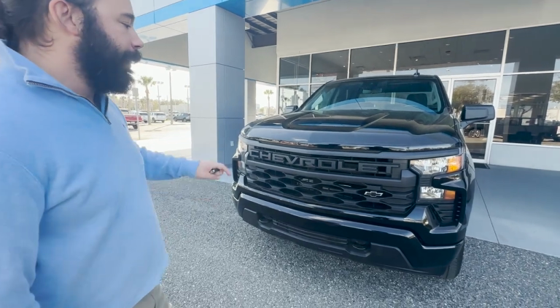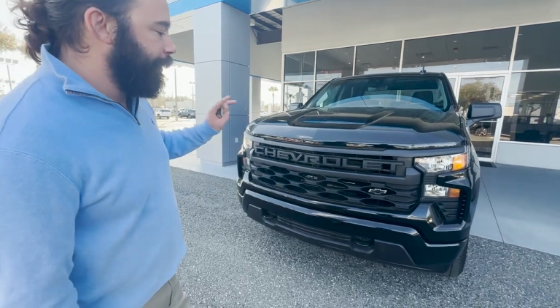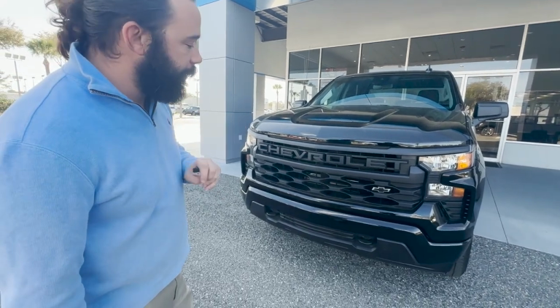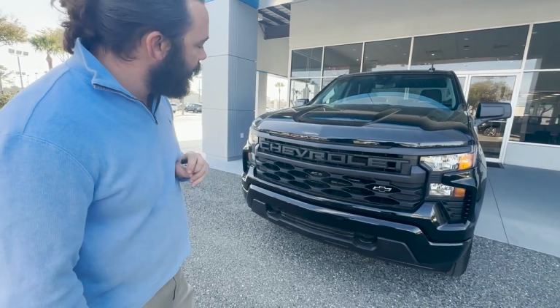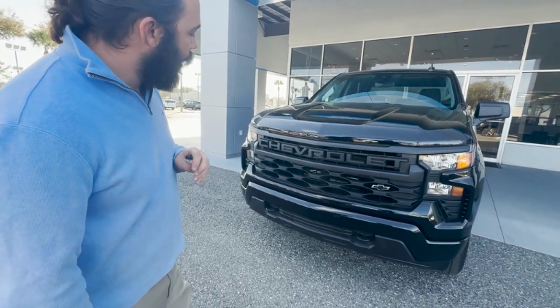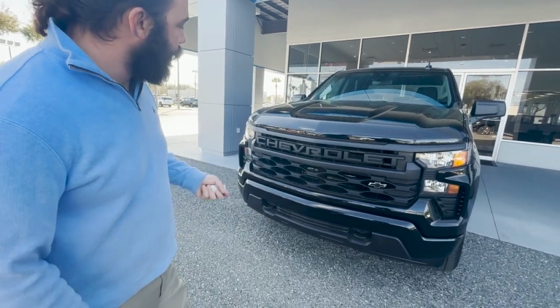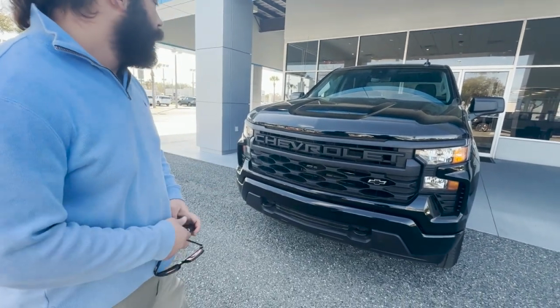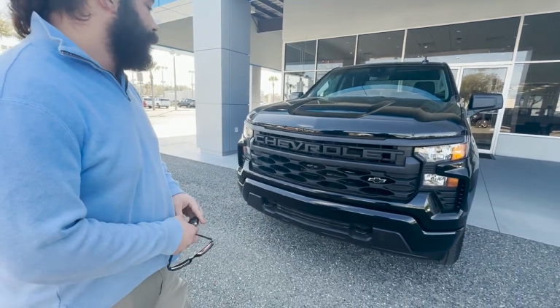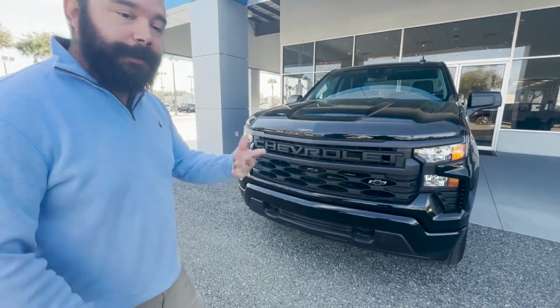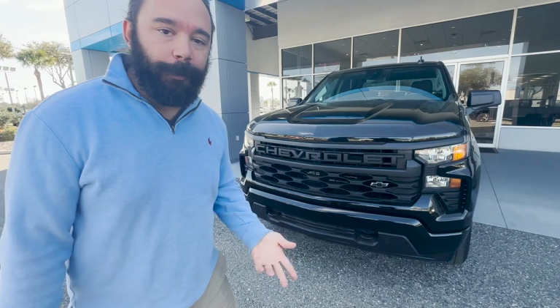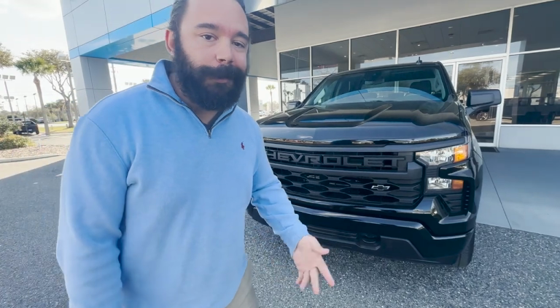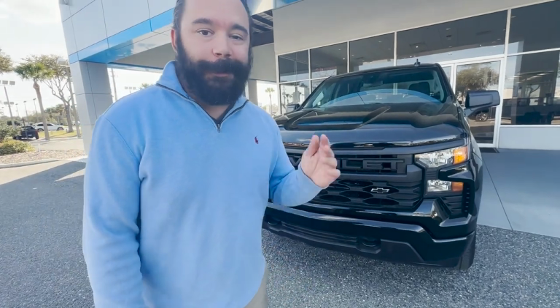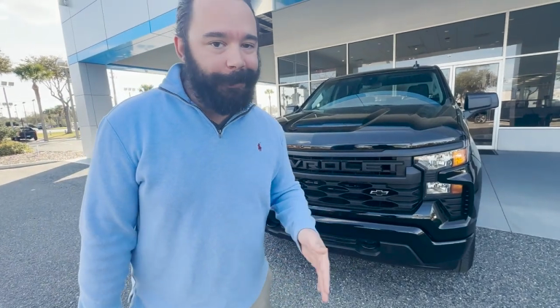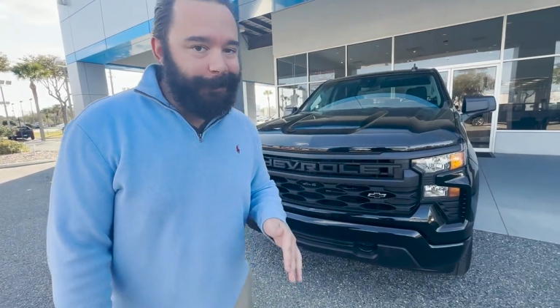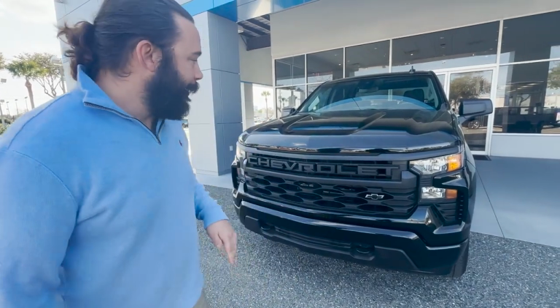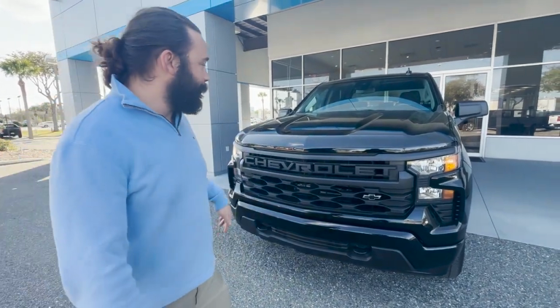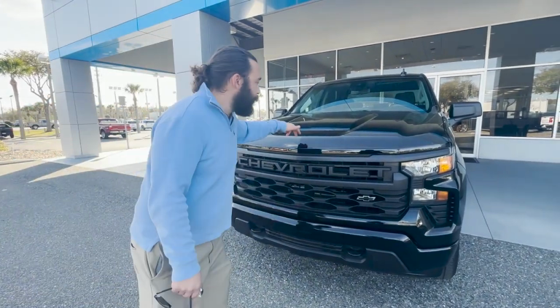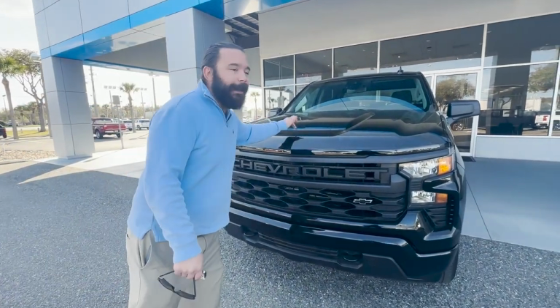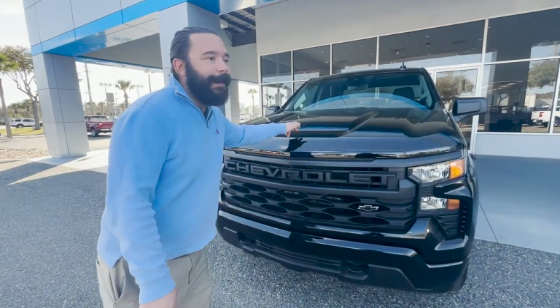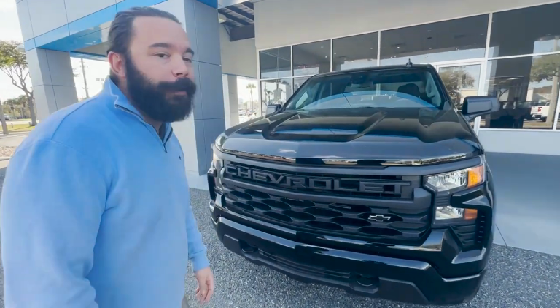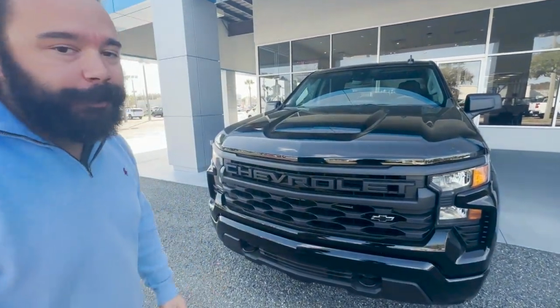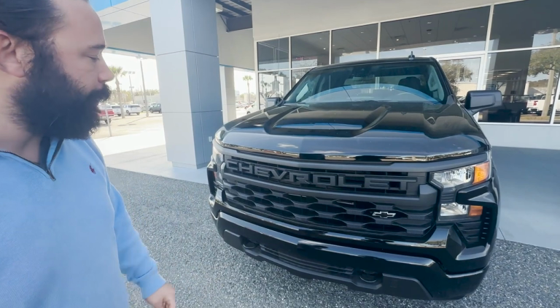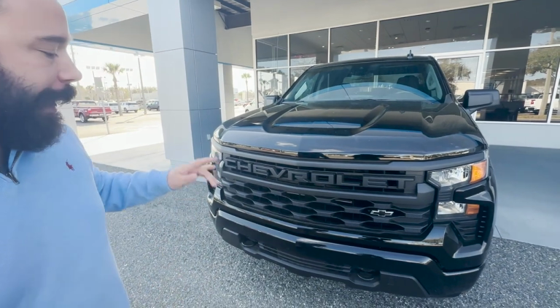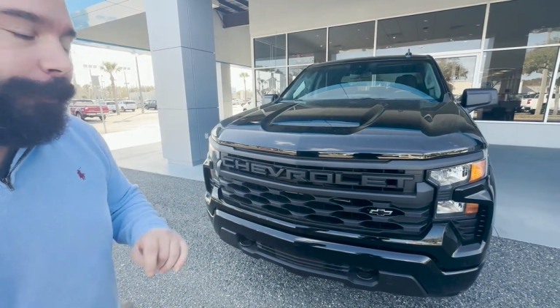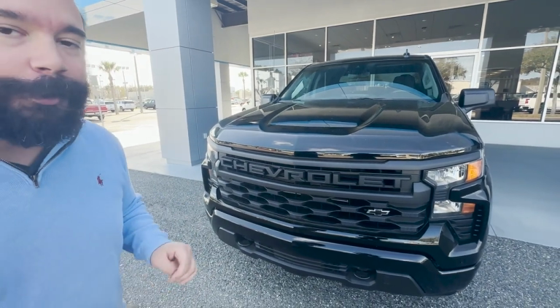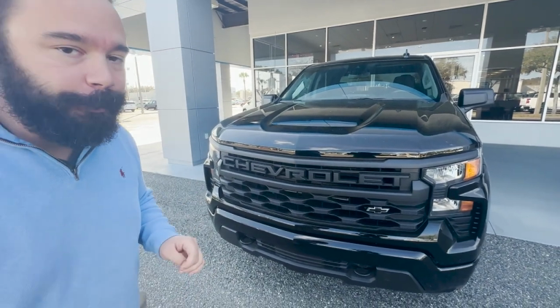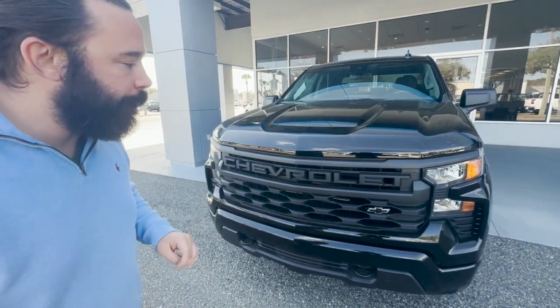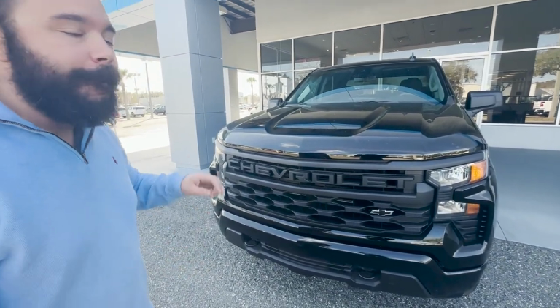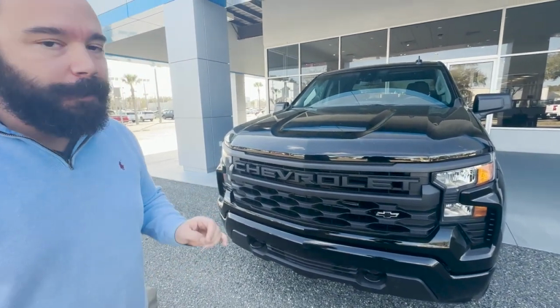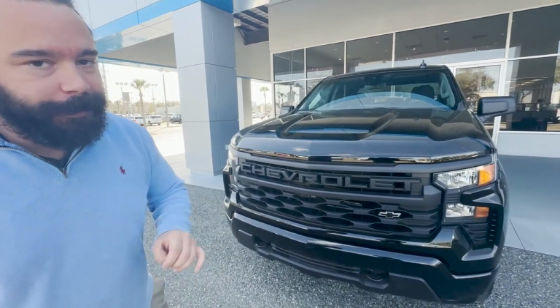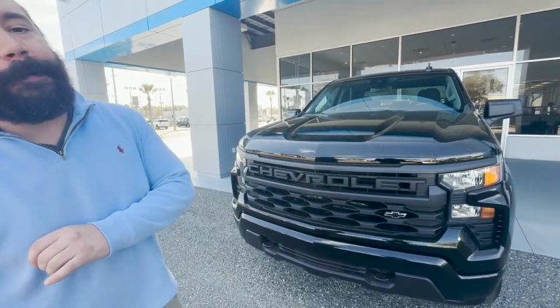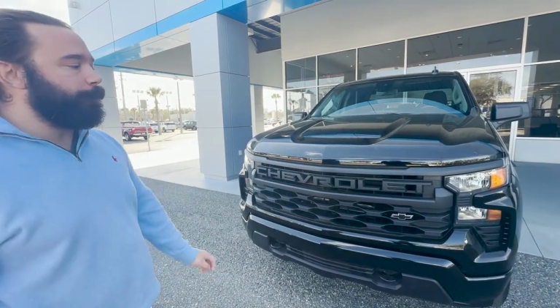This is the custom trim level — basically your work truck, and this baby's going to get it done. It has the 2.7 high output engine, giving you 310 horsepower and 430 pounds of torque.